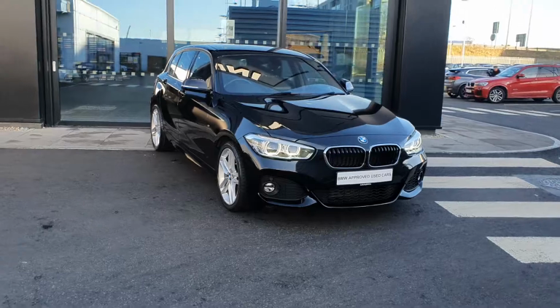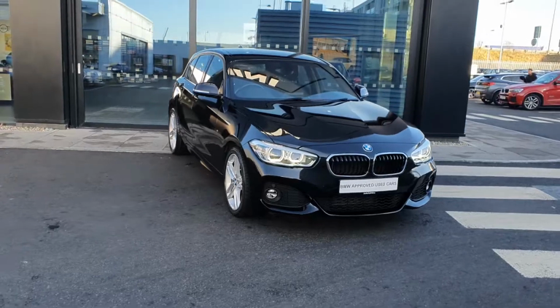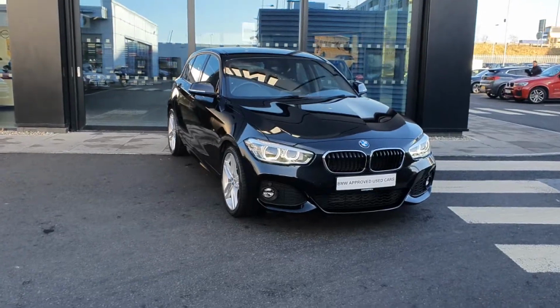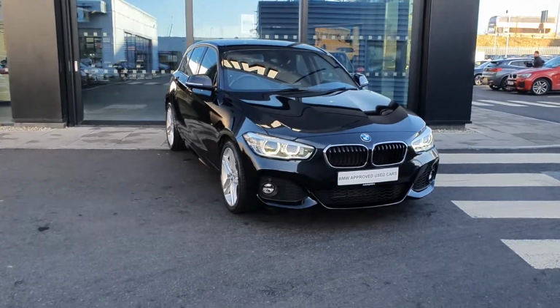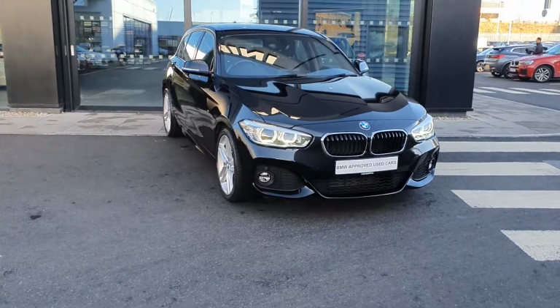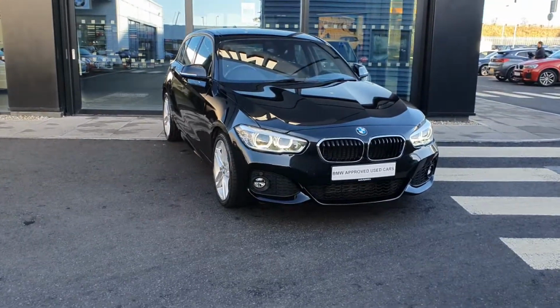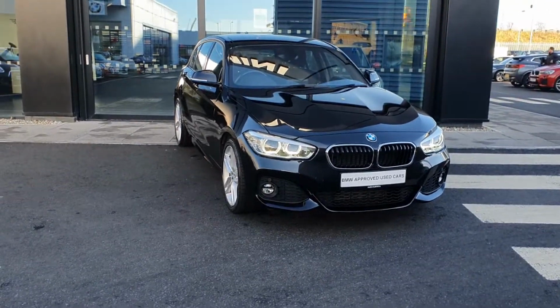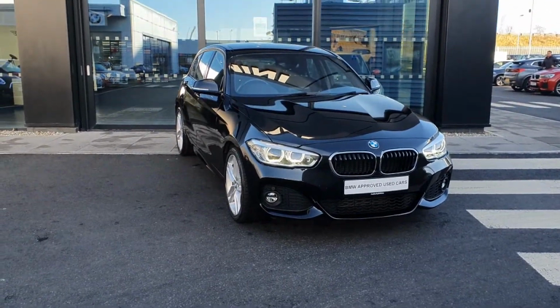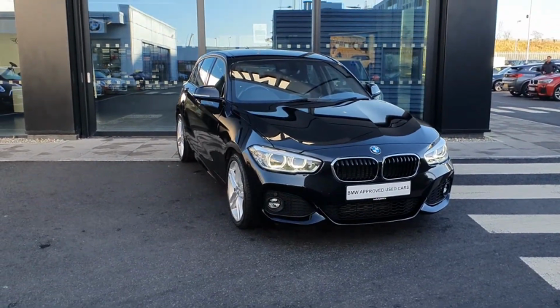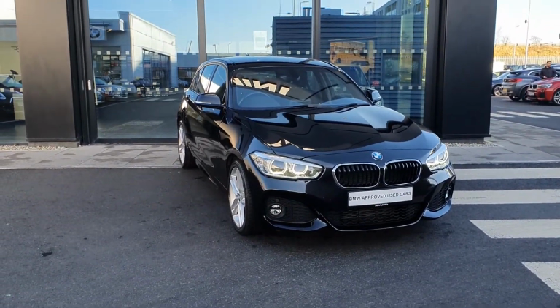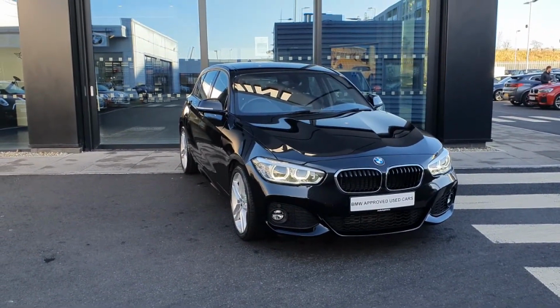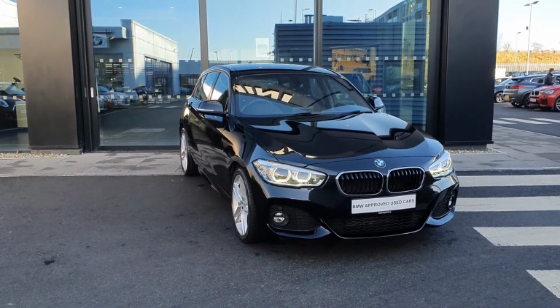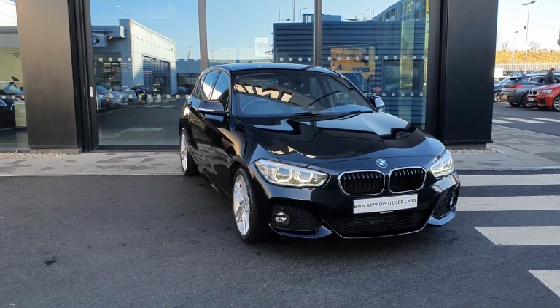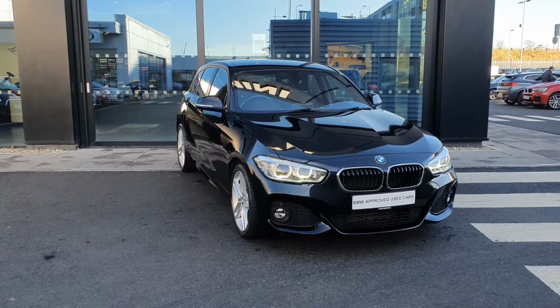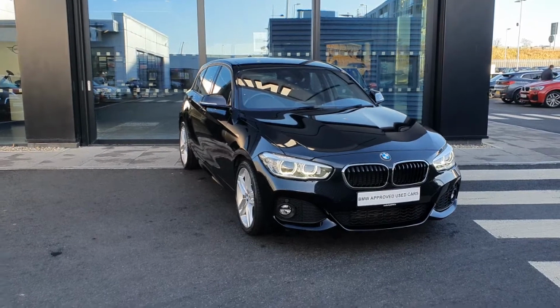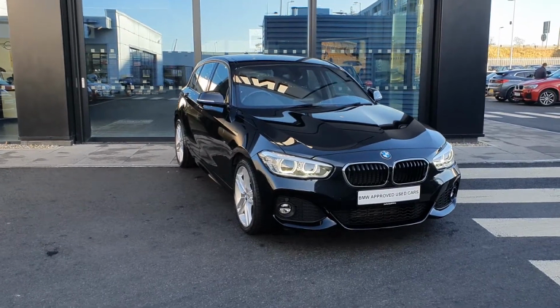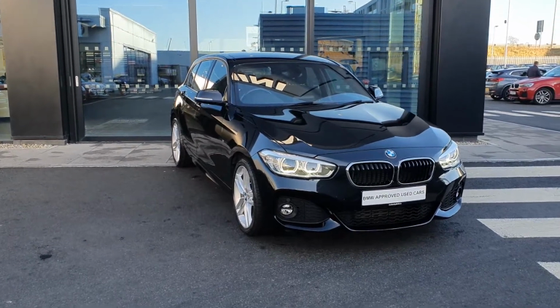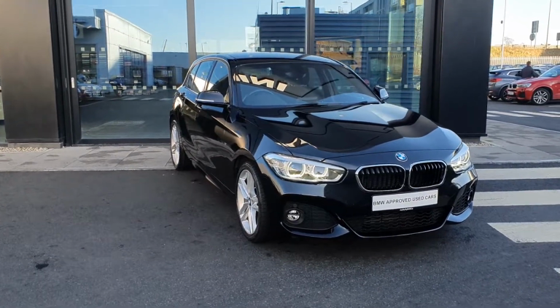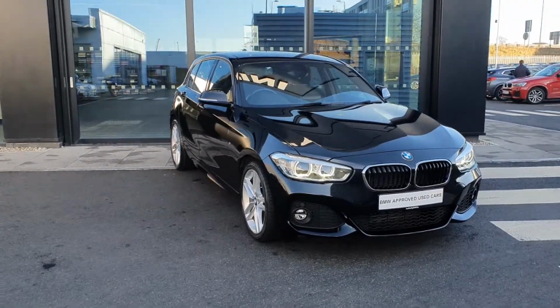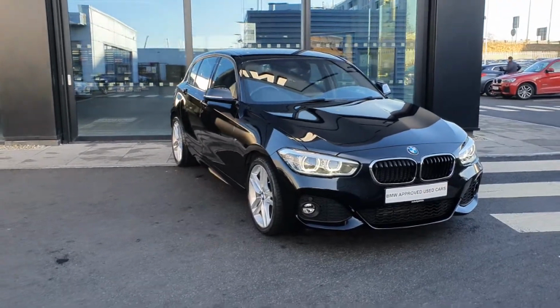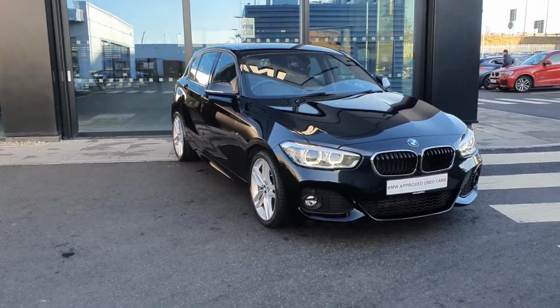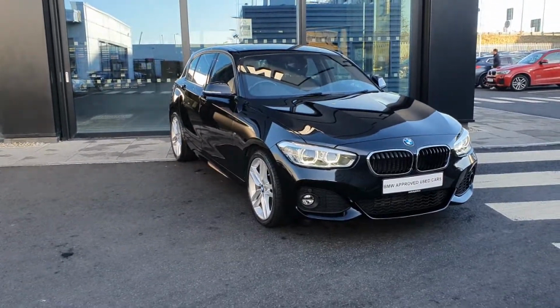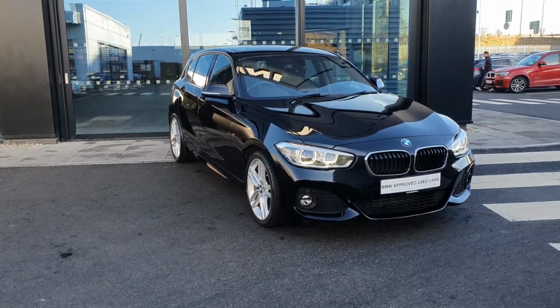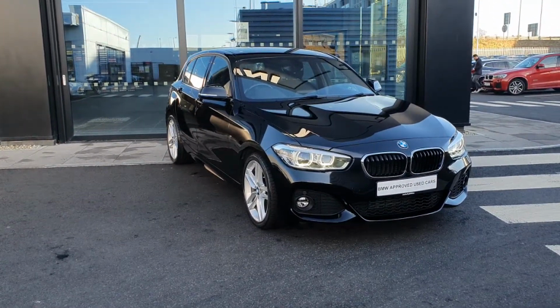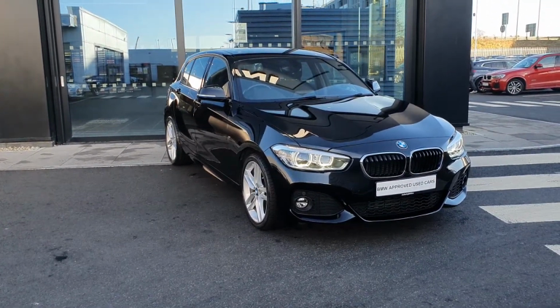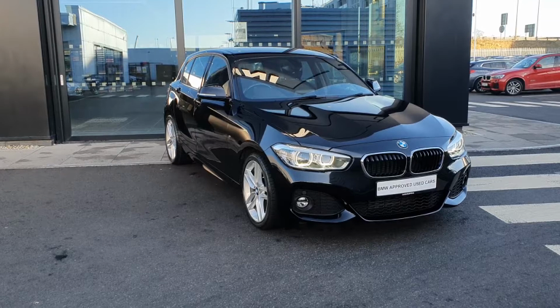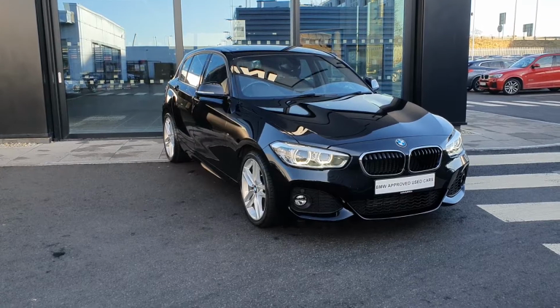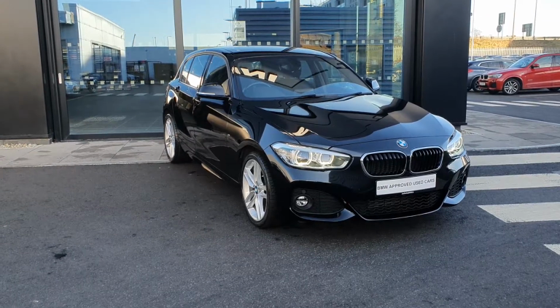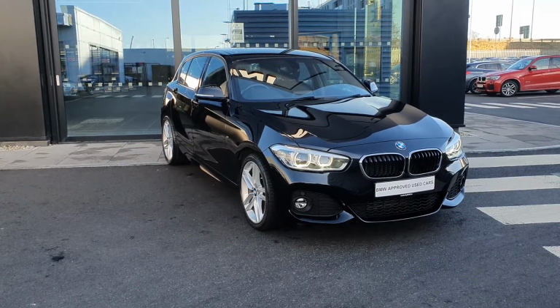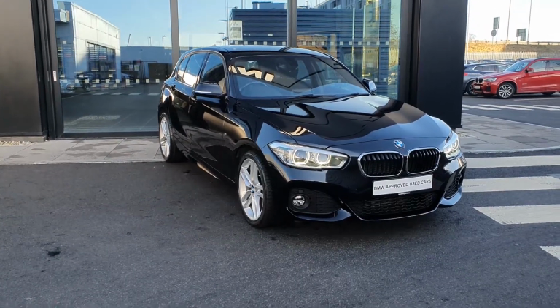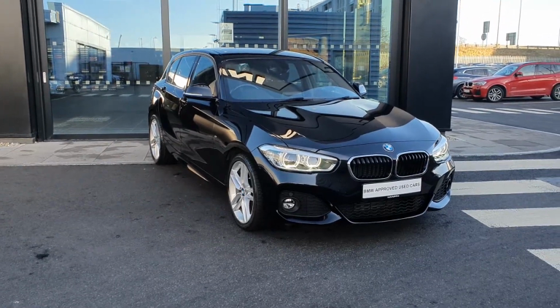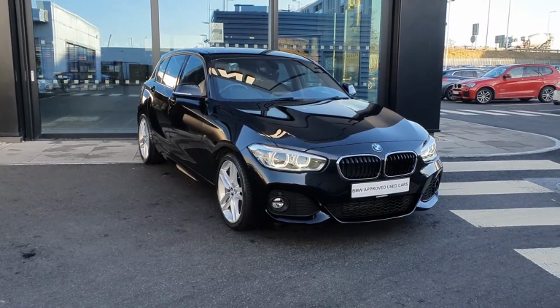How are you doing folks? James Farrer here, sales executive over at BMW Joe Duffy, Charles Hannan. Today I have this absolutely stunning 171D BMW 1 Series 116D M Sport 5 Door Hatchback.